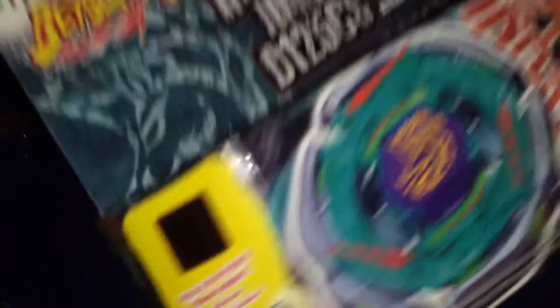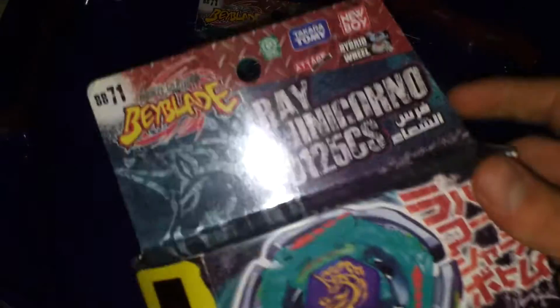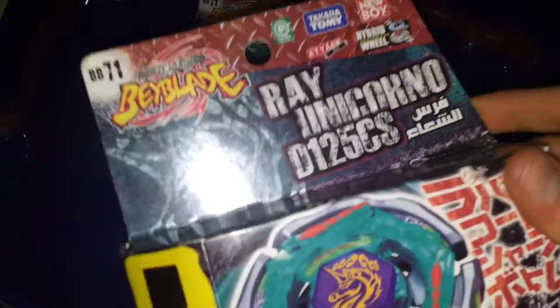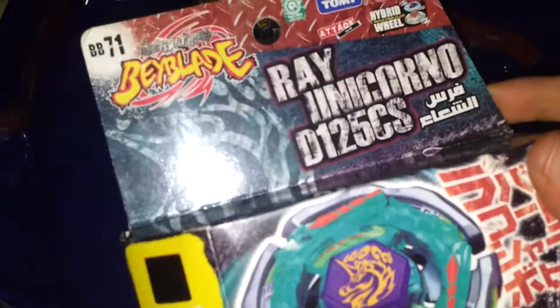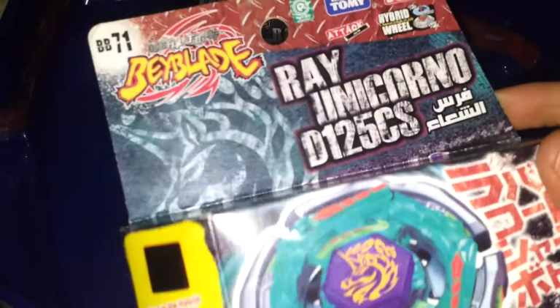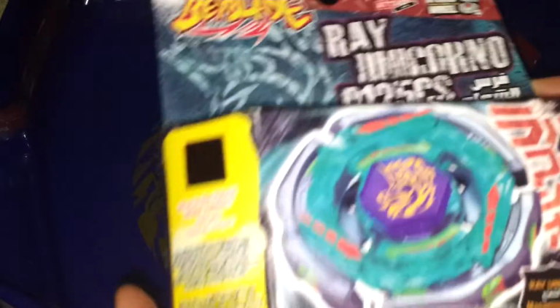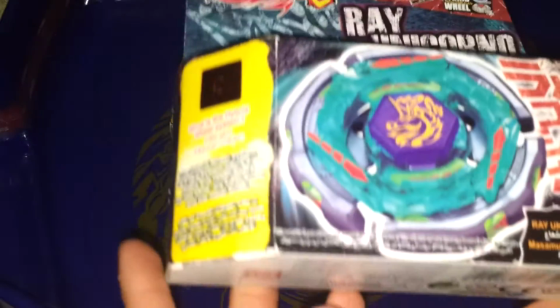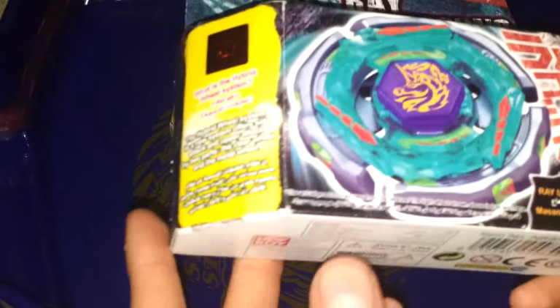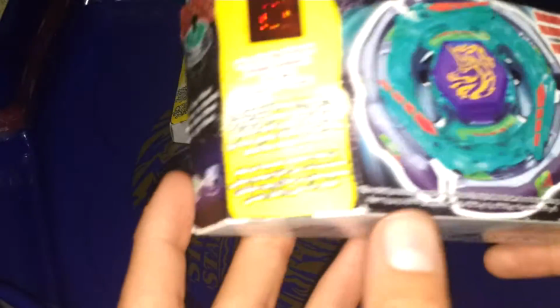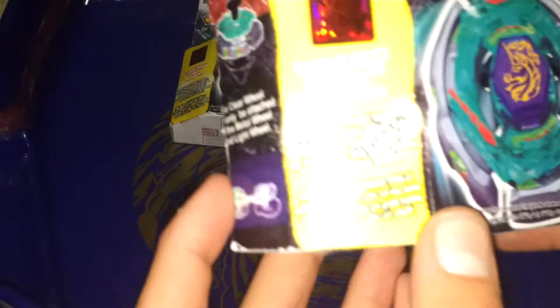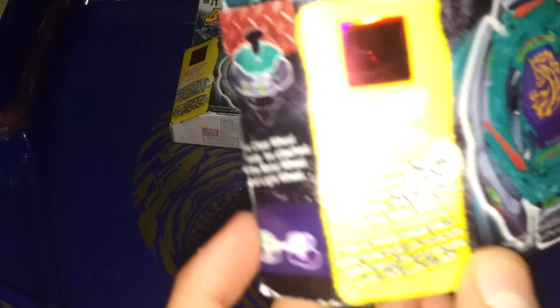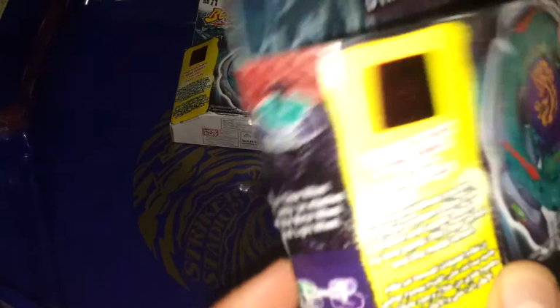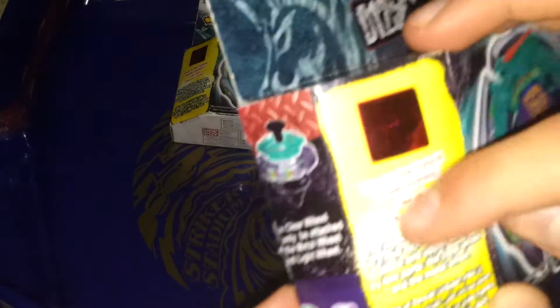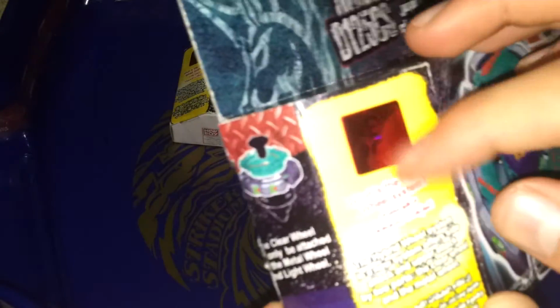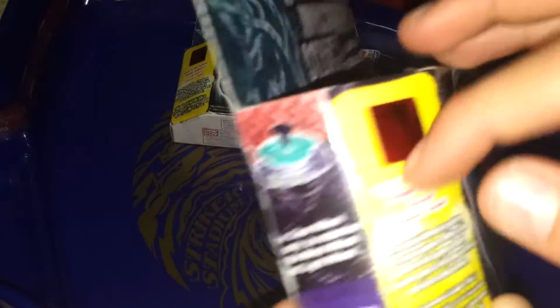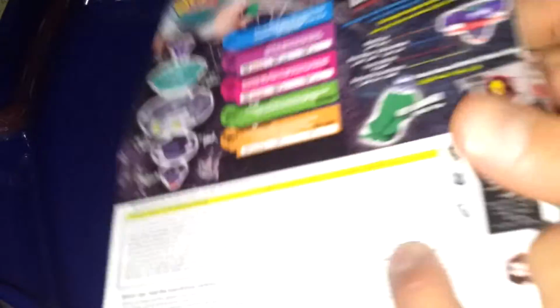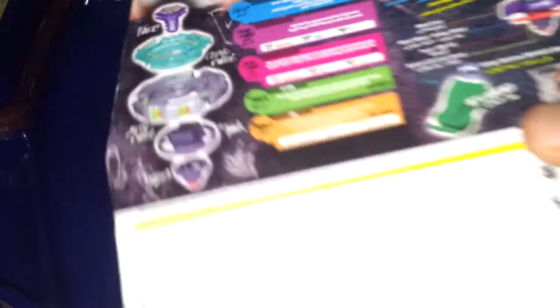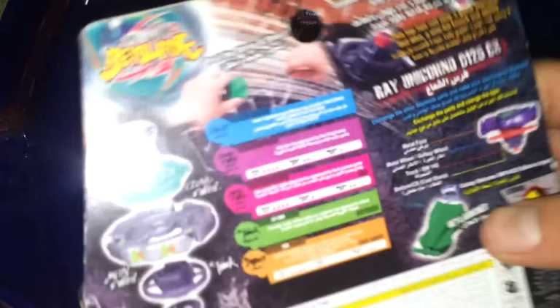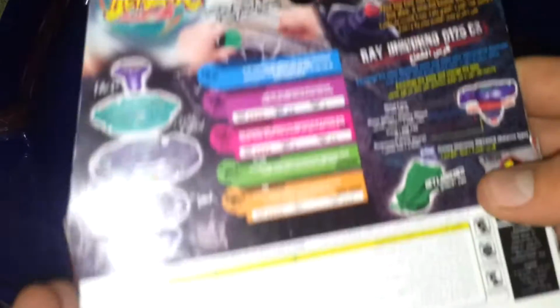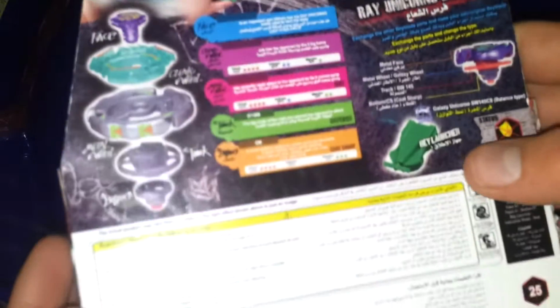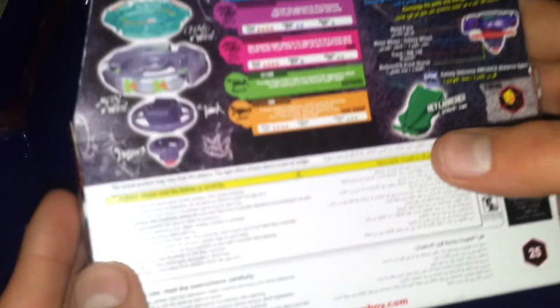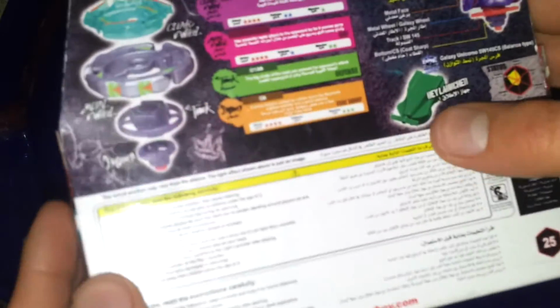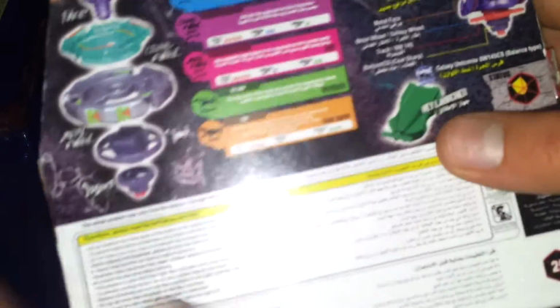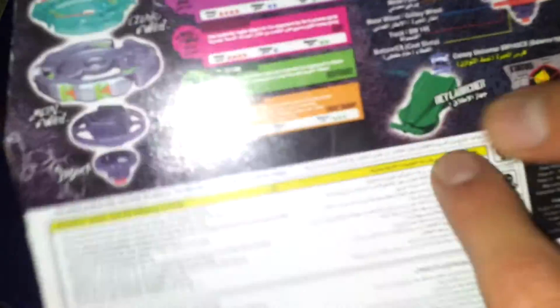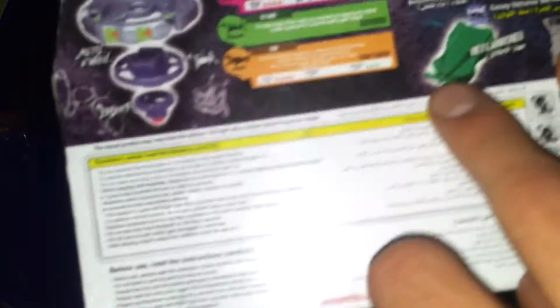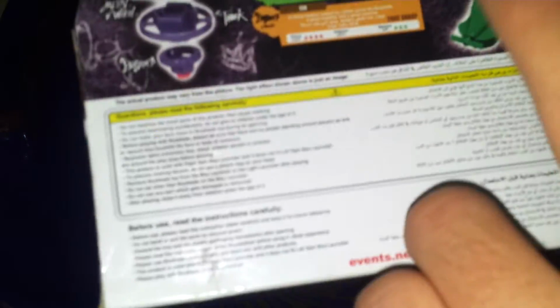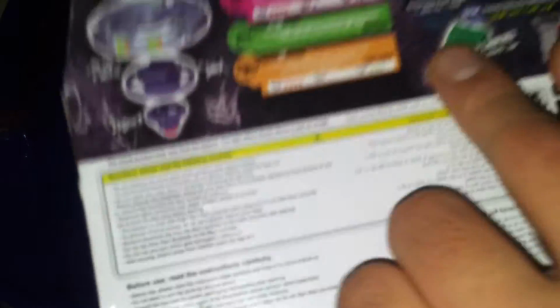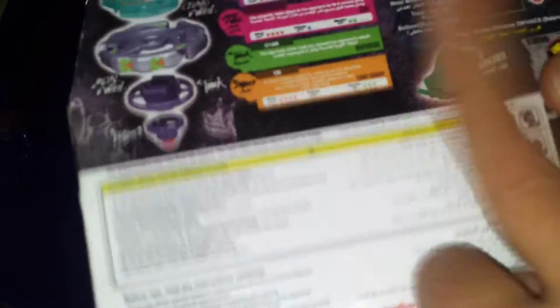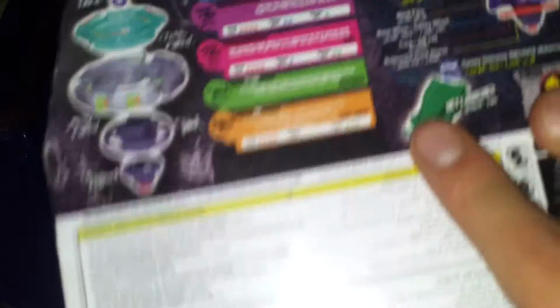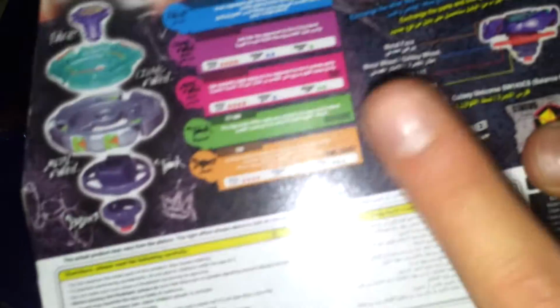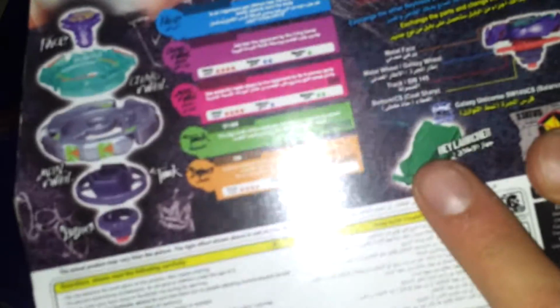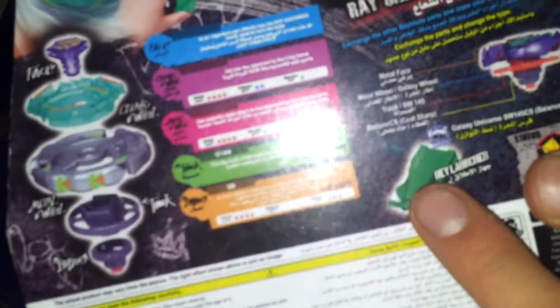Let's see the box. Here is the New Boy logo, the official logo. It comes with a Green Bay Launcher, String Launcher.